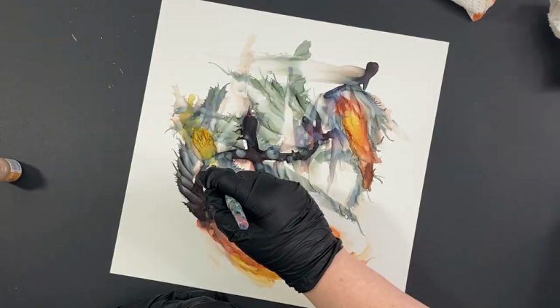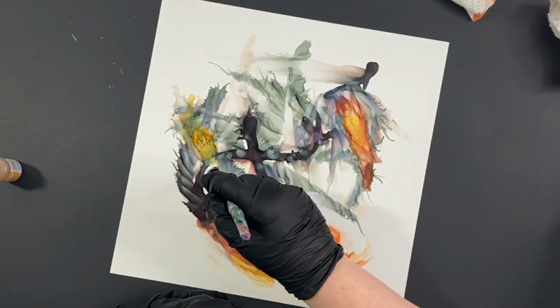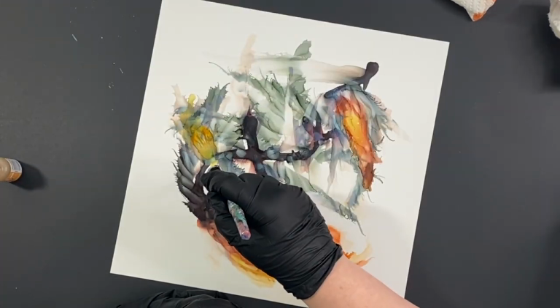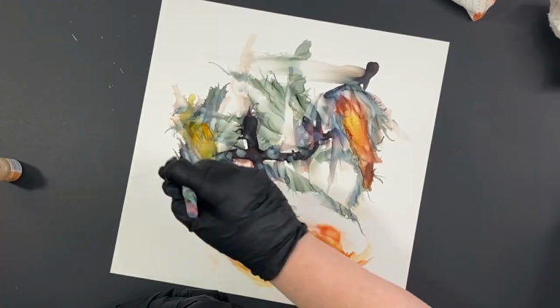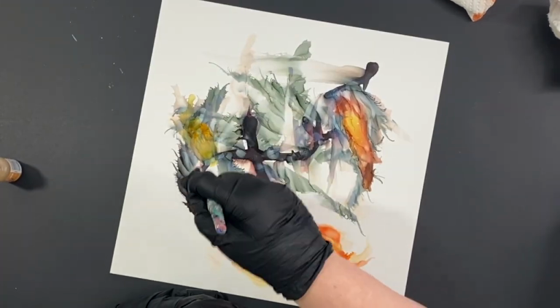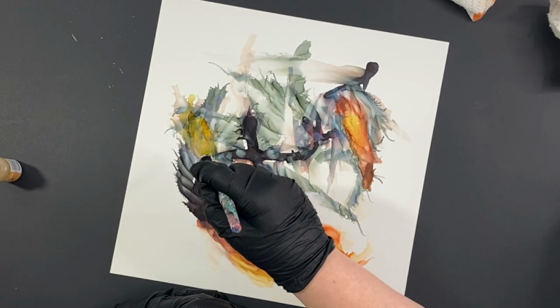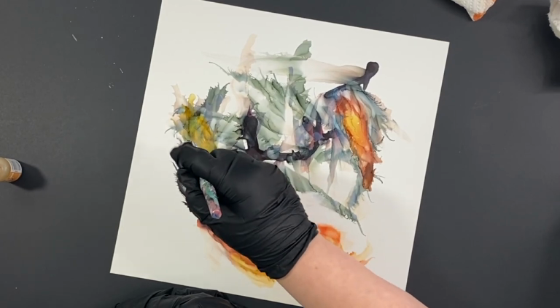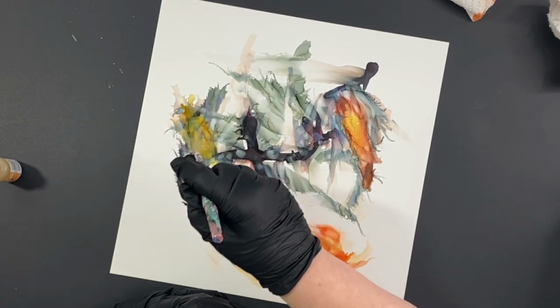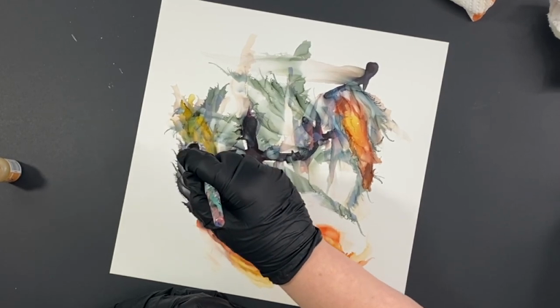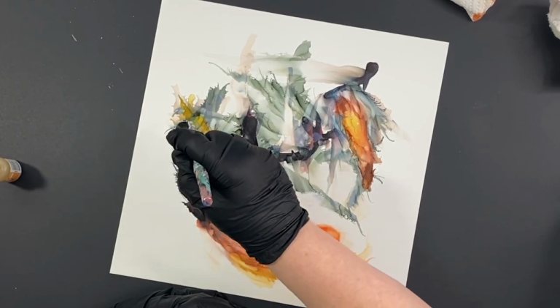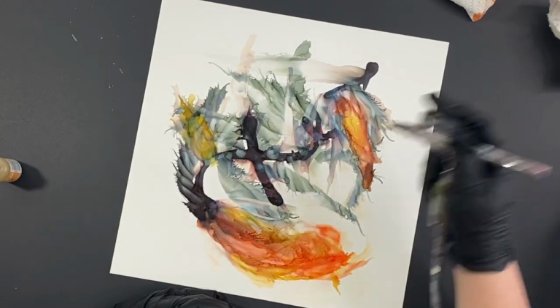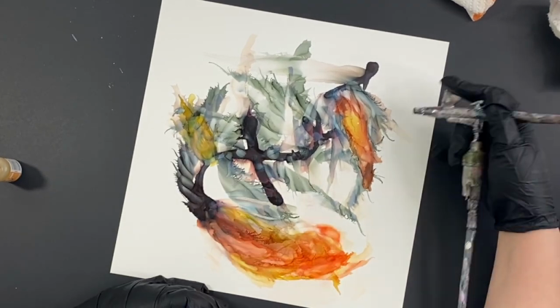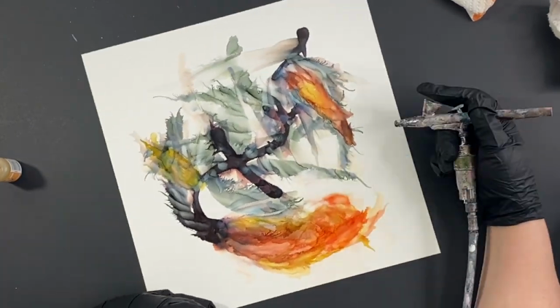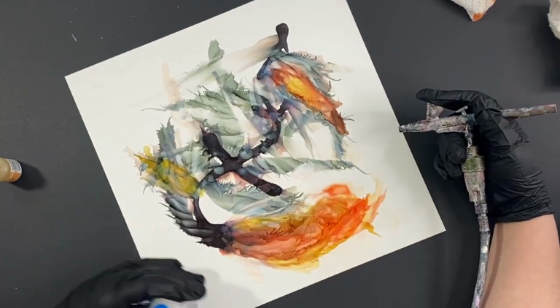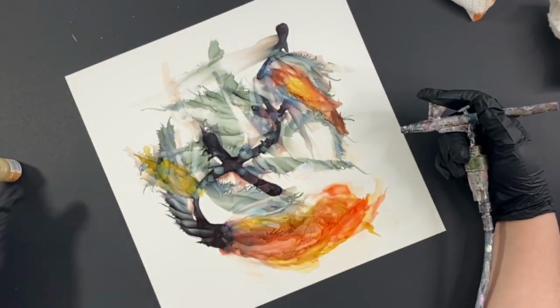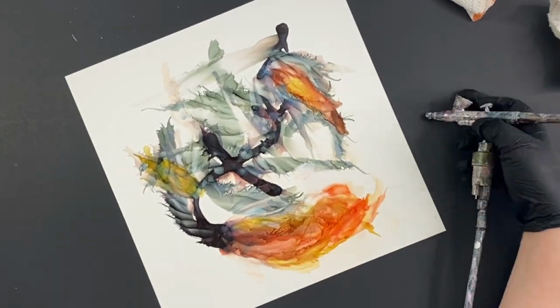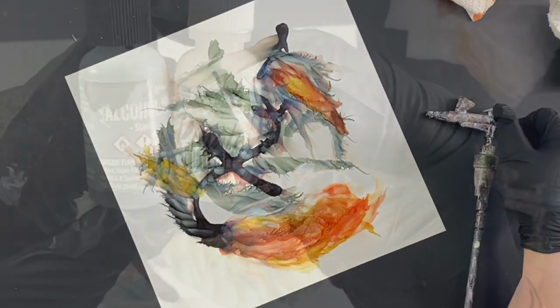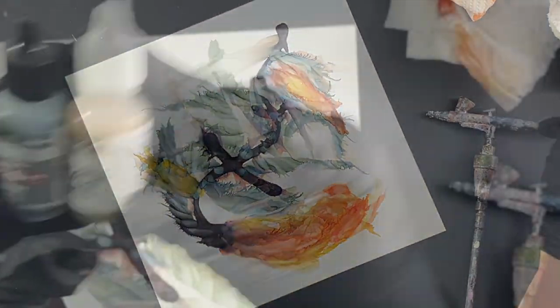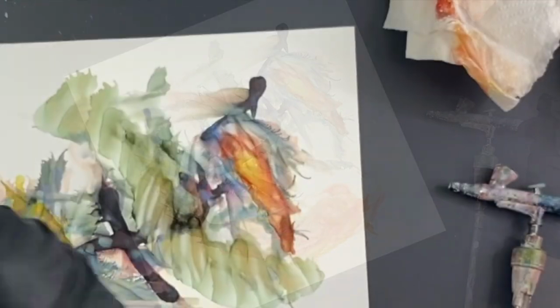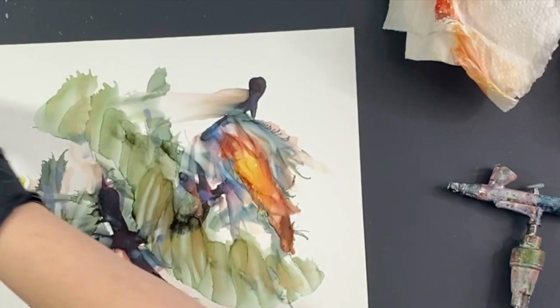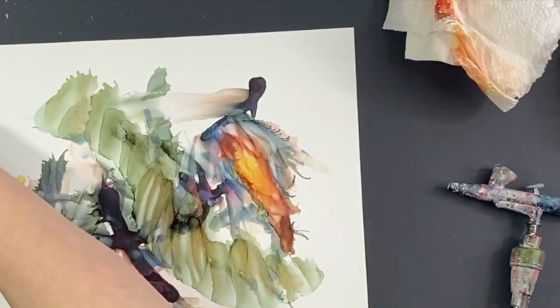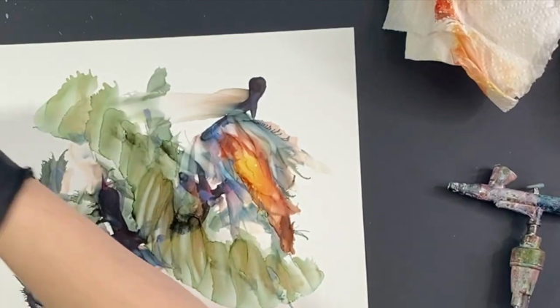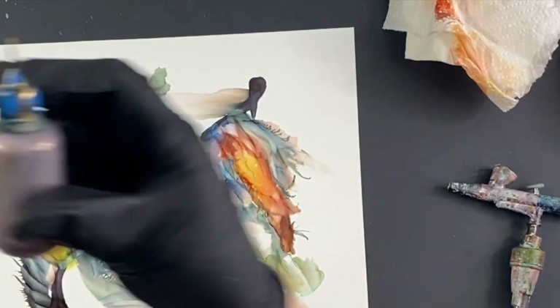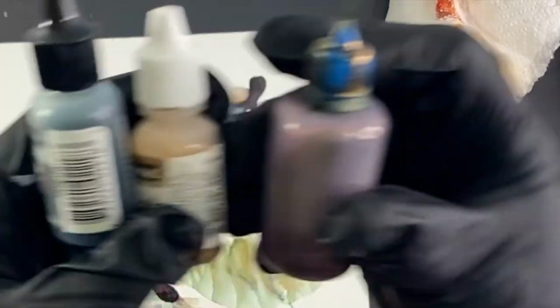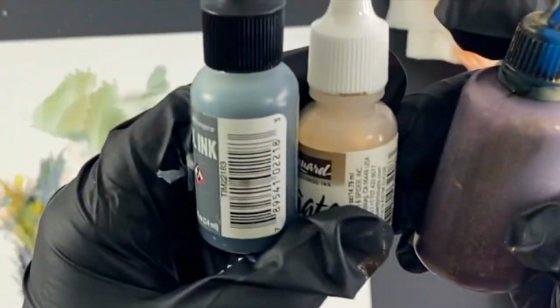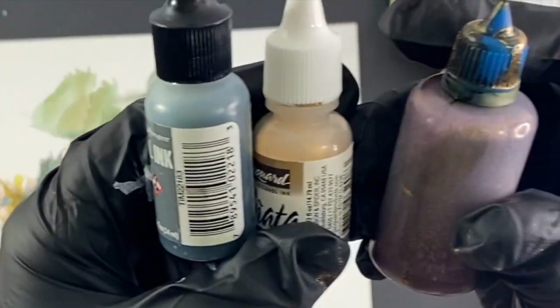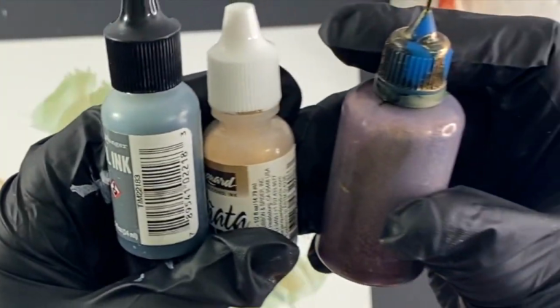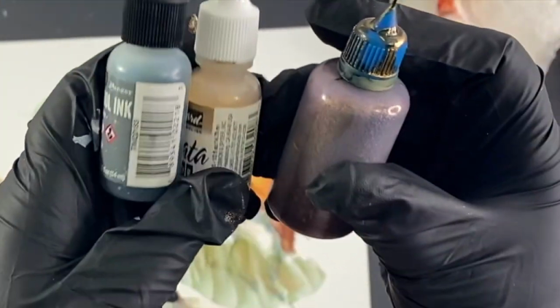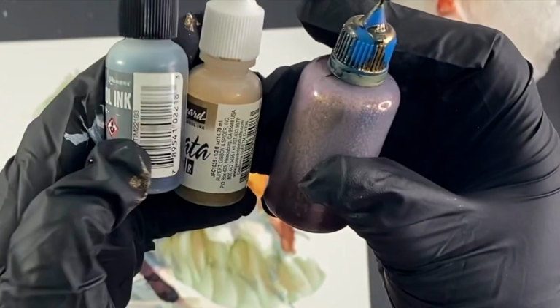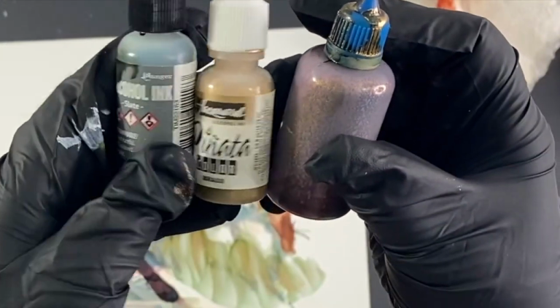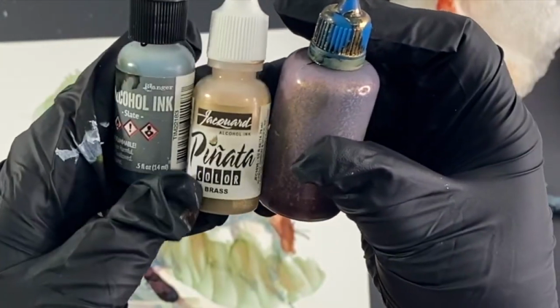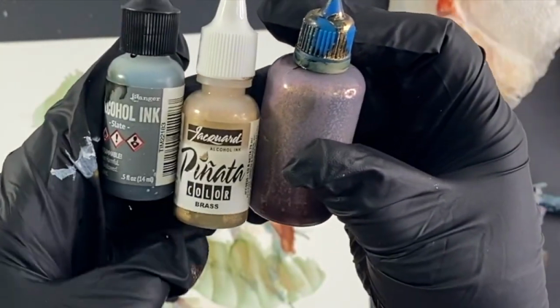One thing I love about this piece — I called it Fire Spinner, and you can see the reason. It just has kind of a circular motion to it.